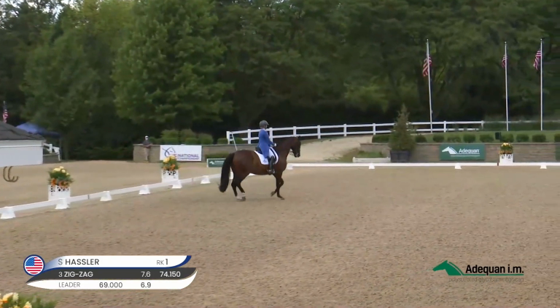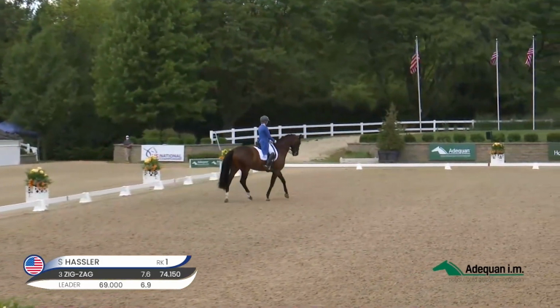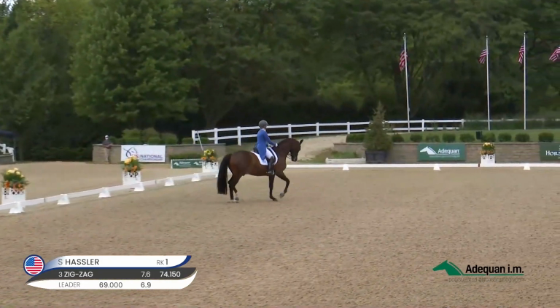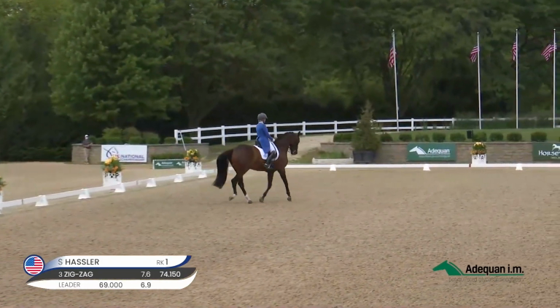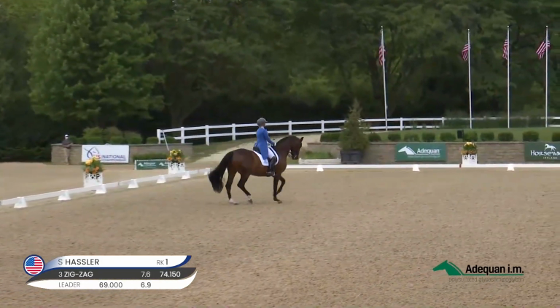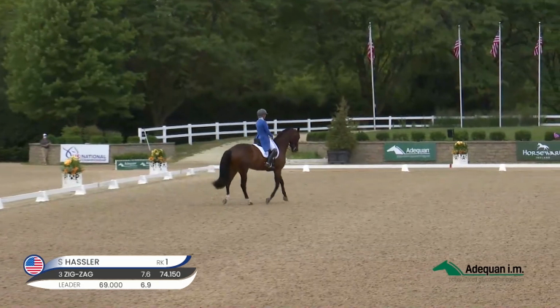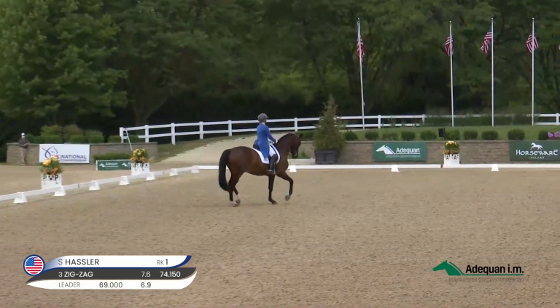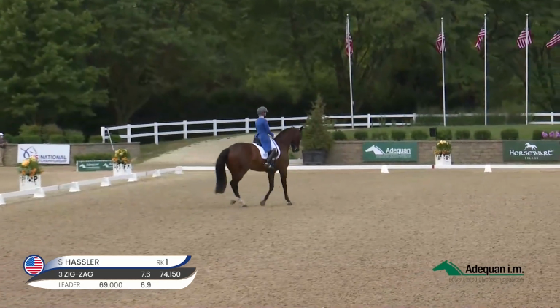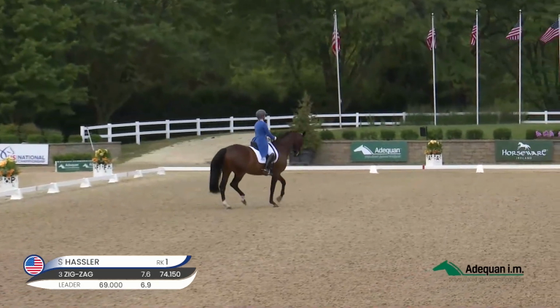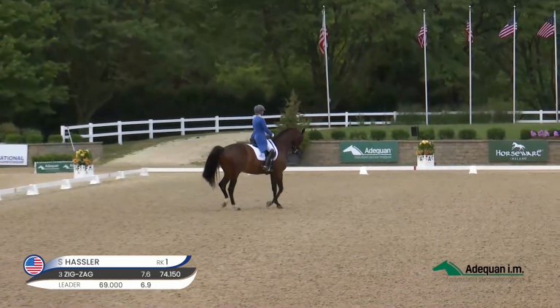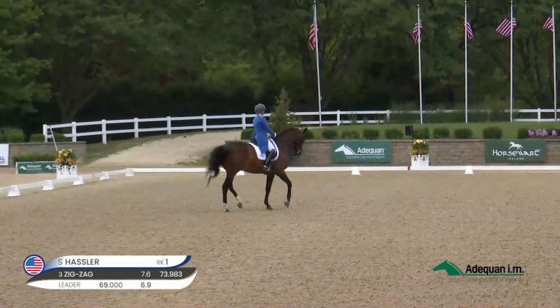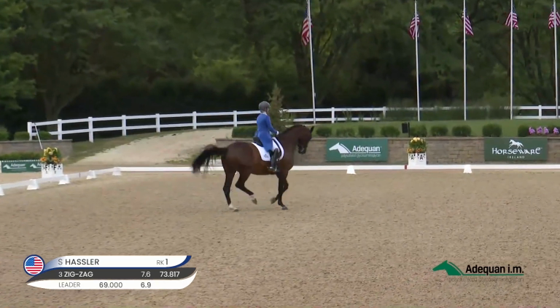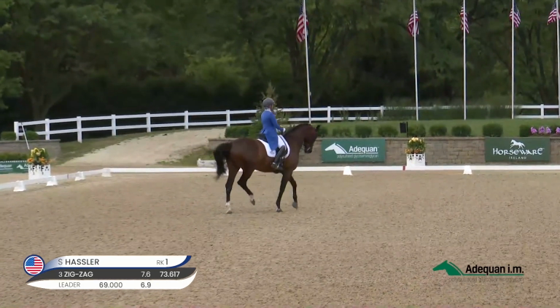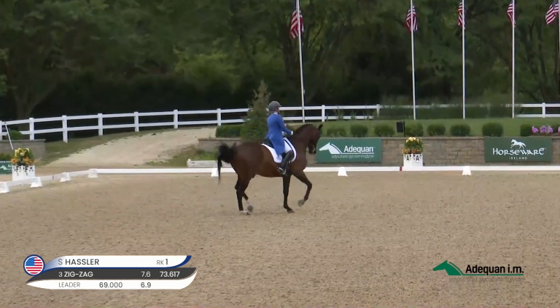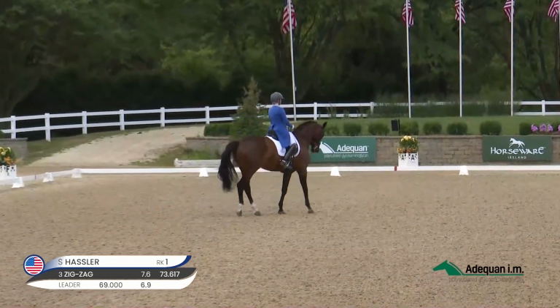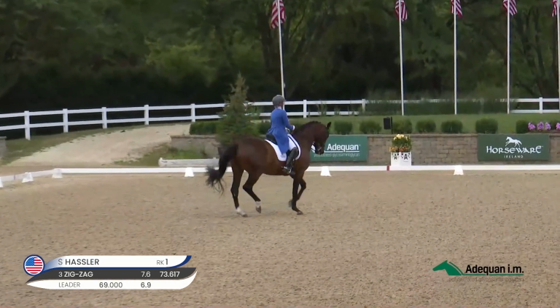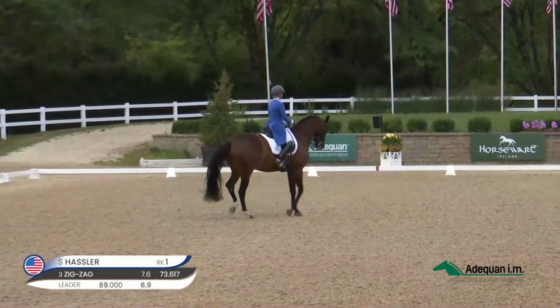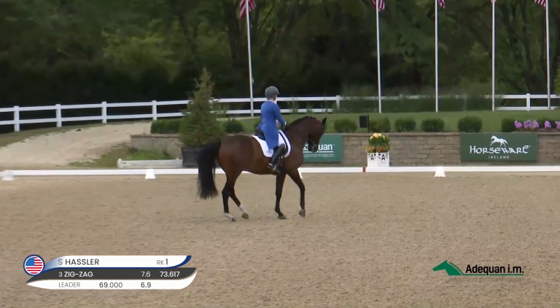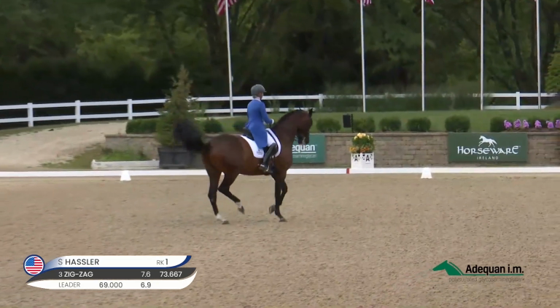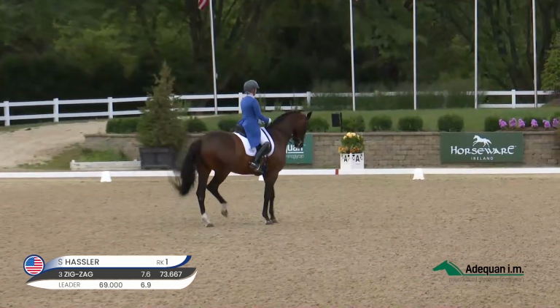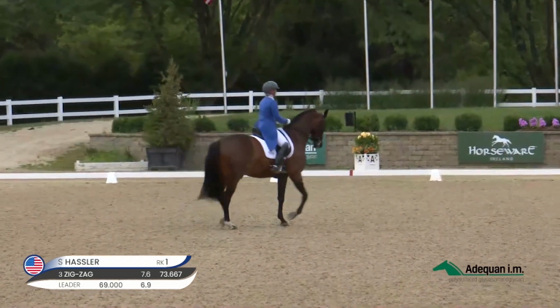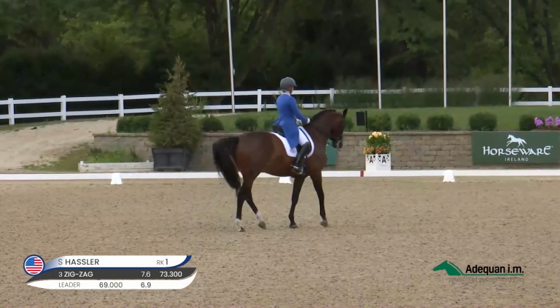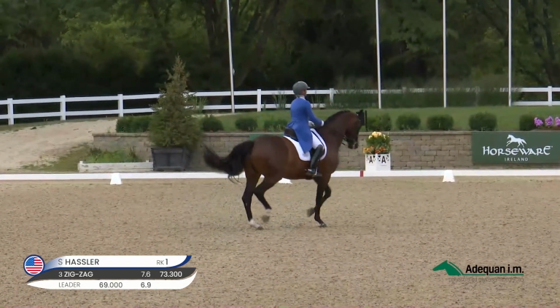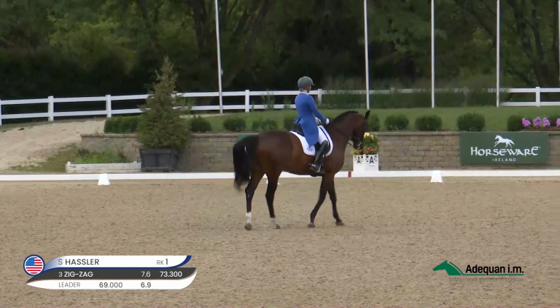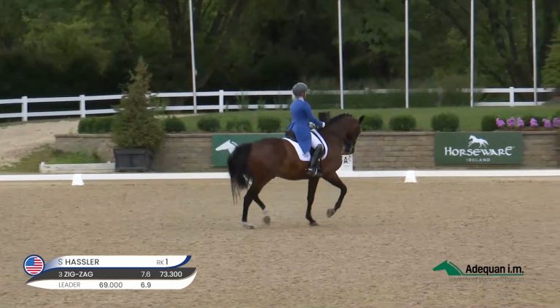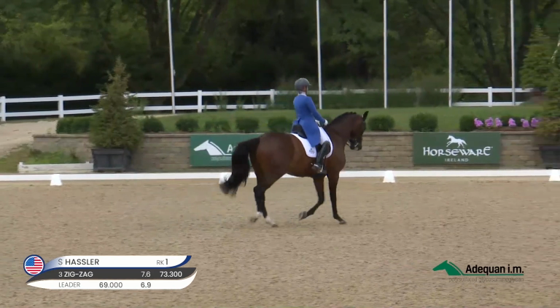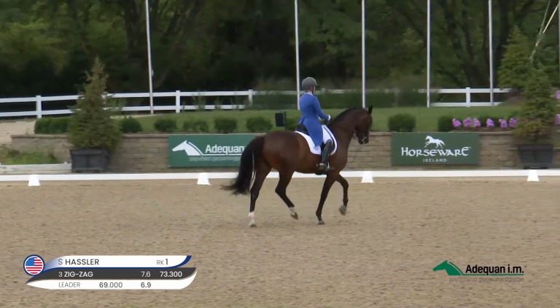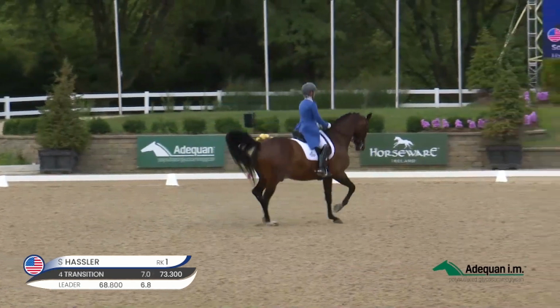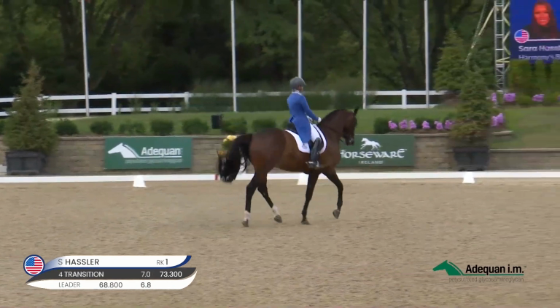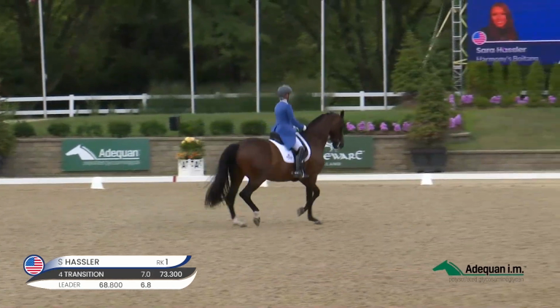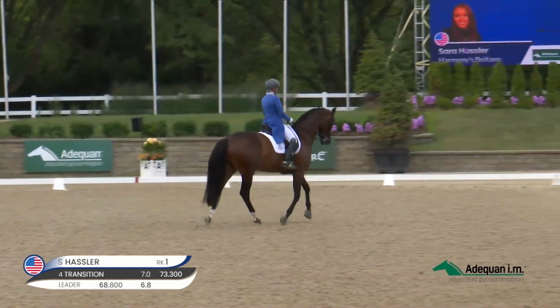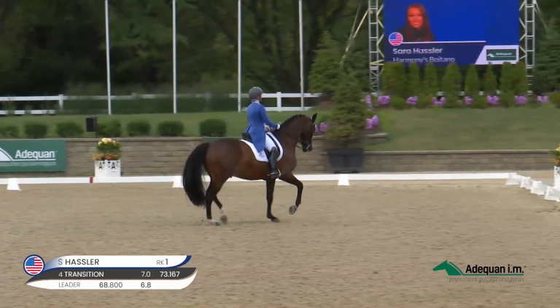The horse is showing good rhythm so far, but could have more collection in order to have more suspension.